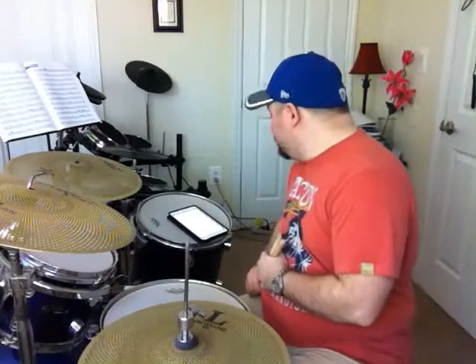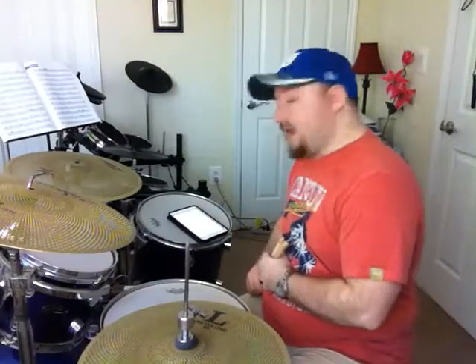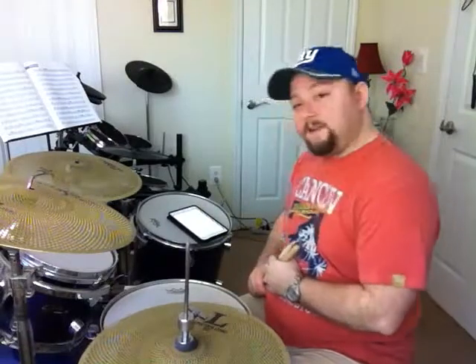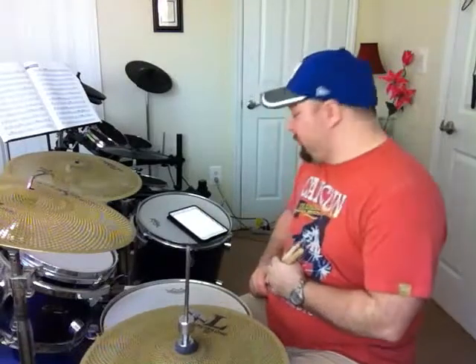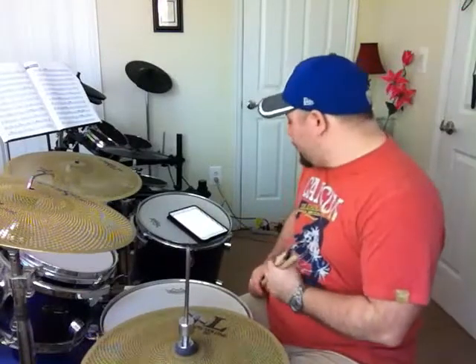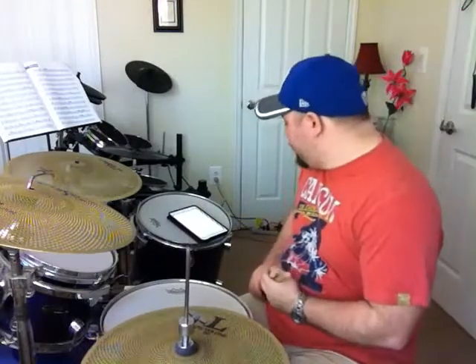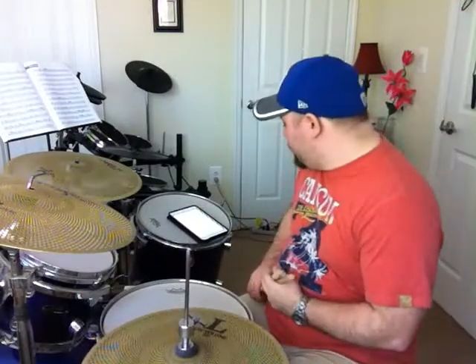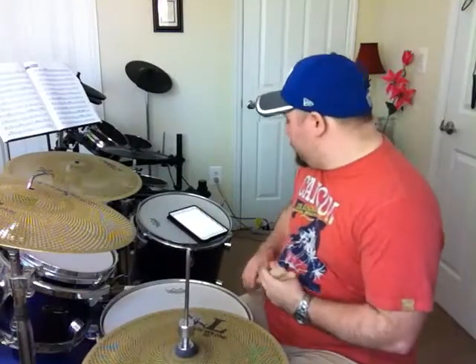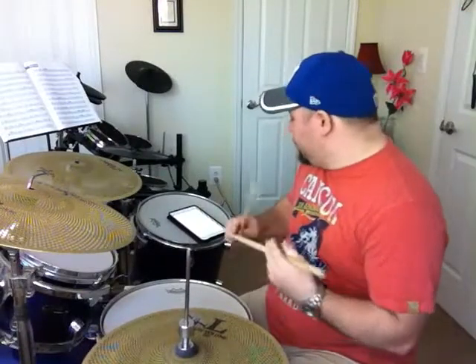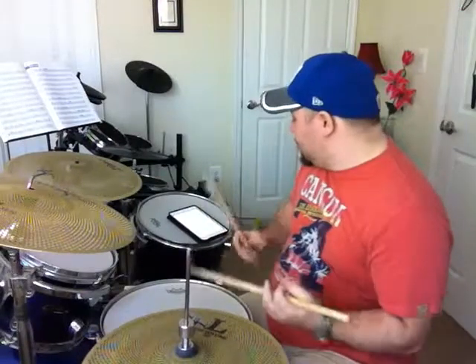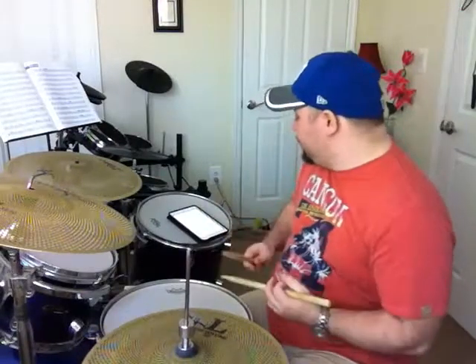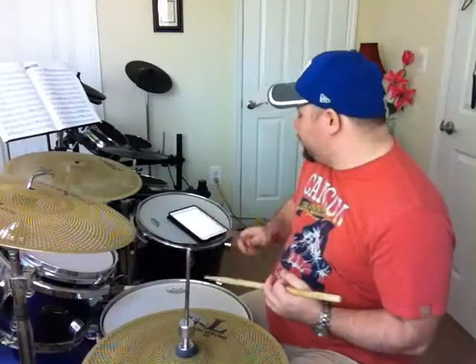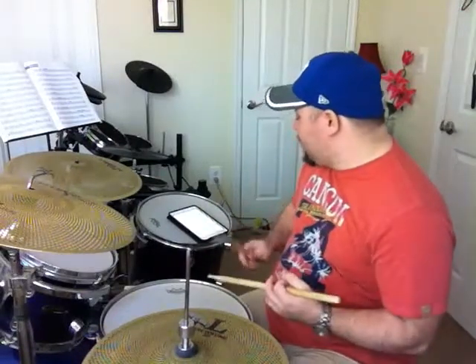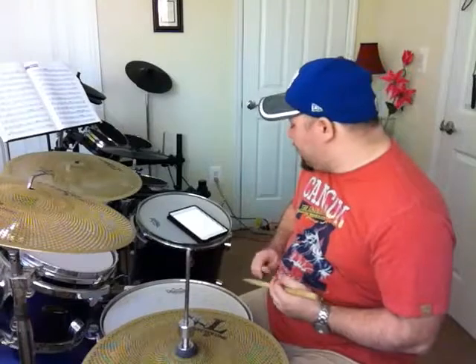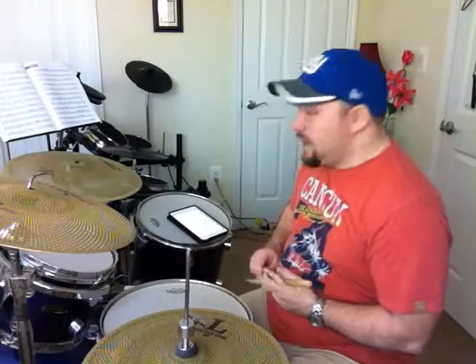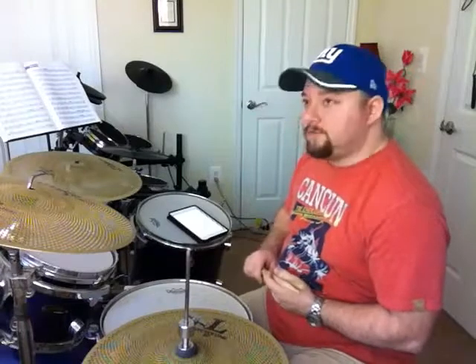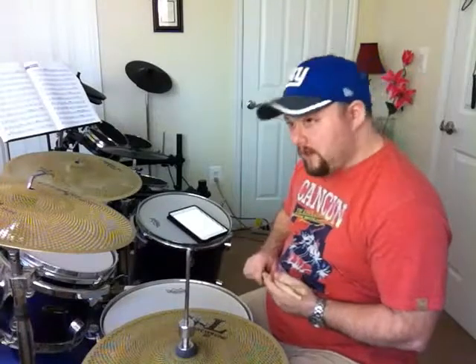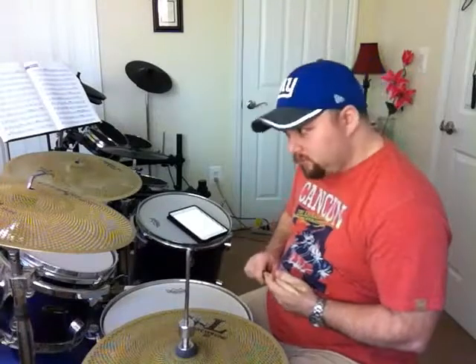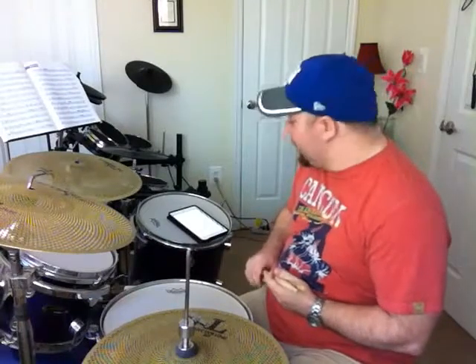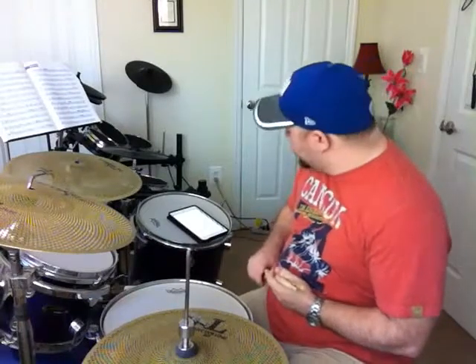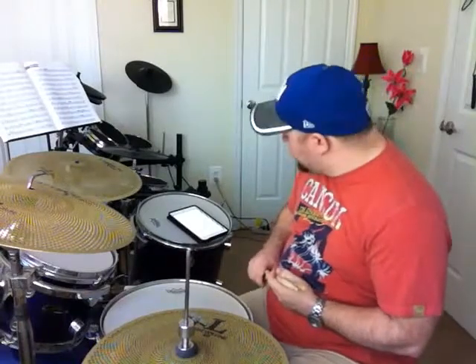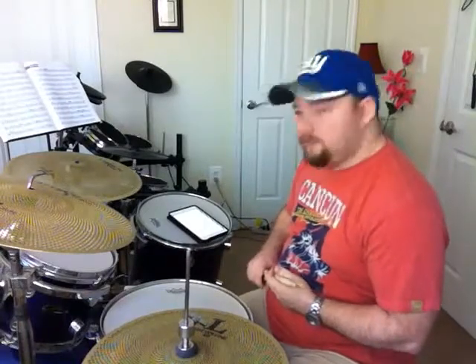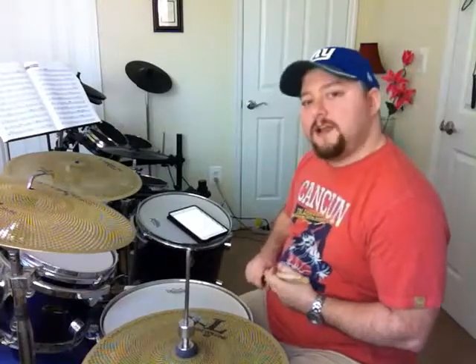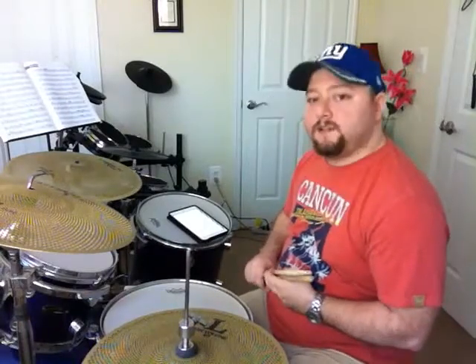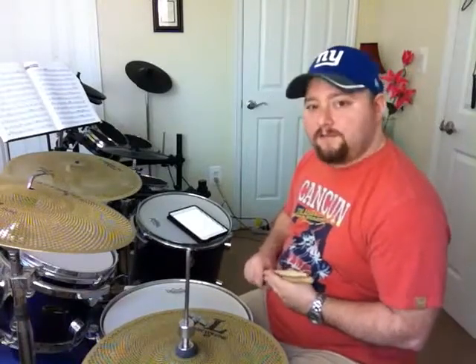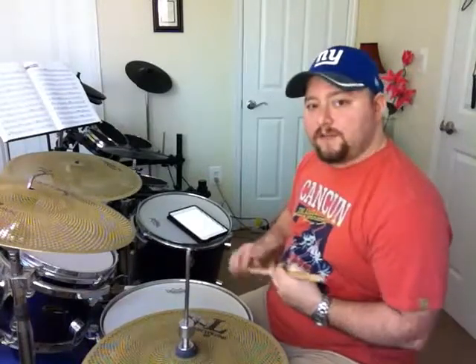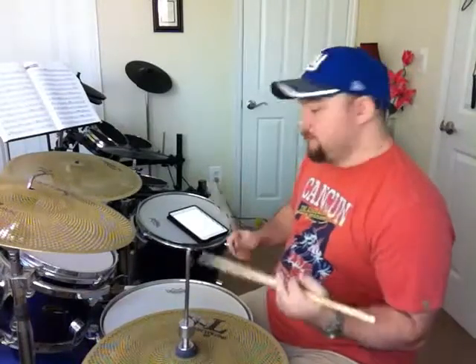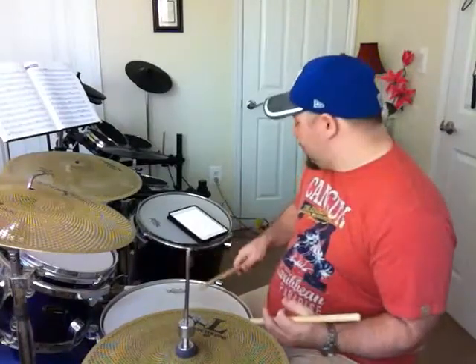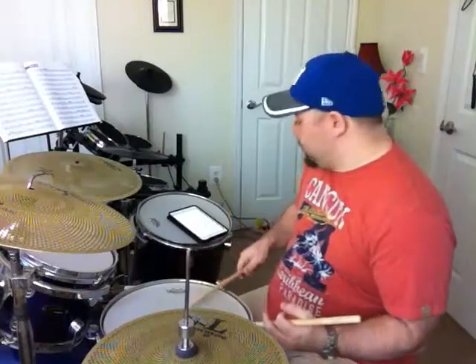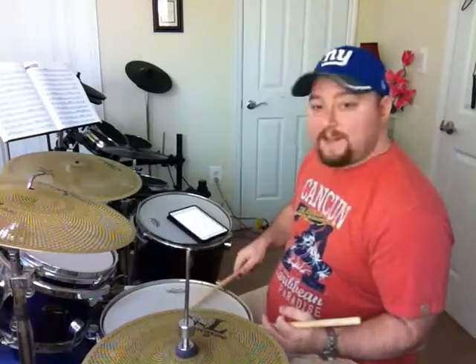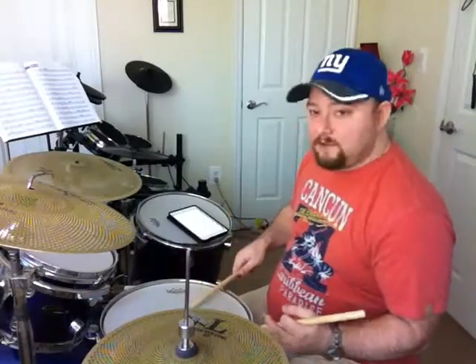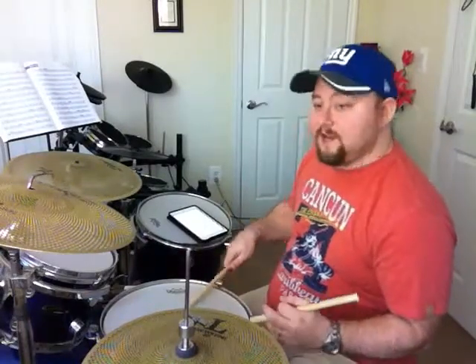Dragadiddle. The sticking is: right, right, left, right, right, left, left, right, left, left, left. It's exactly how it sounds.